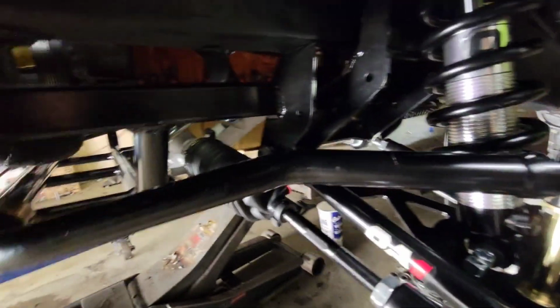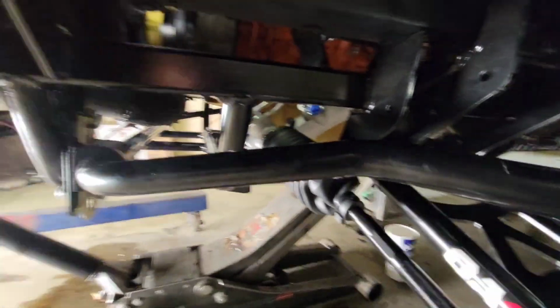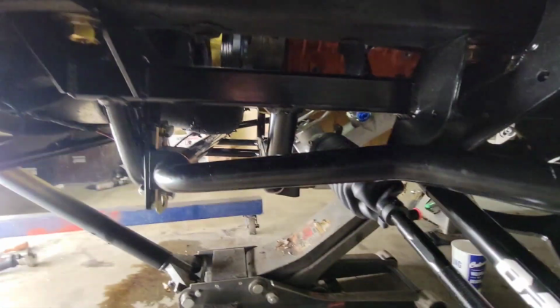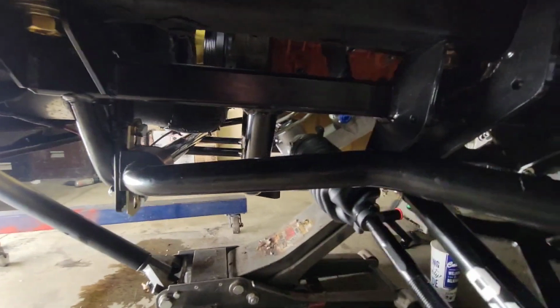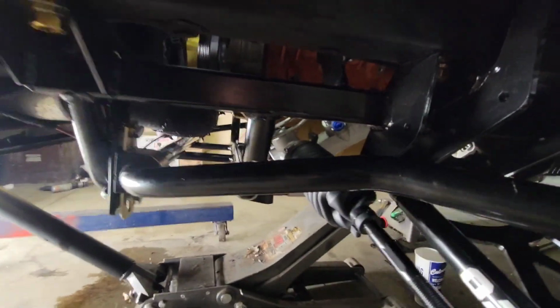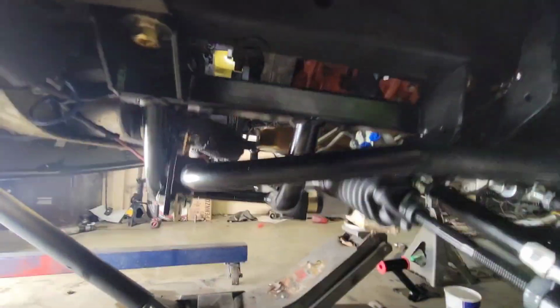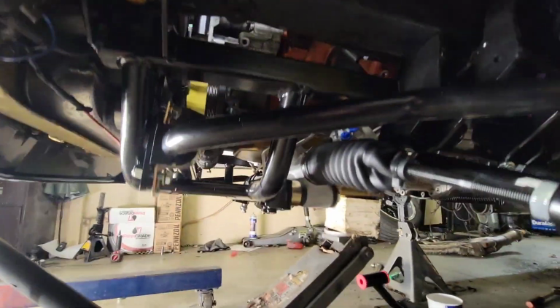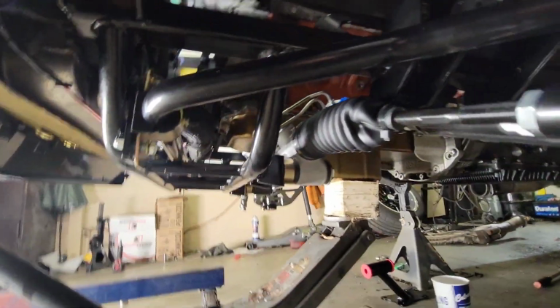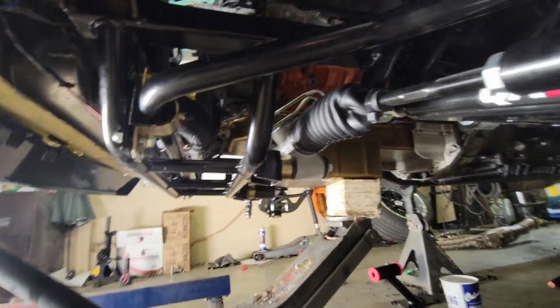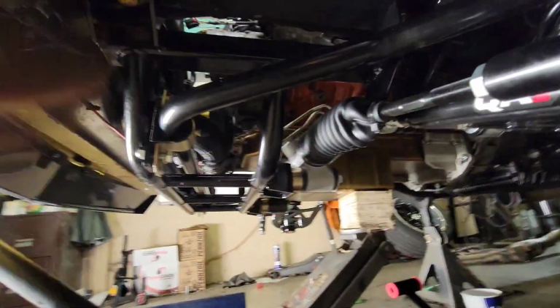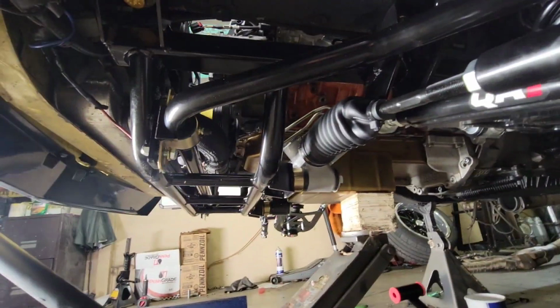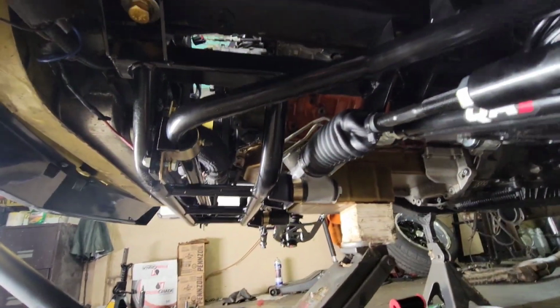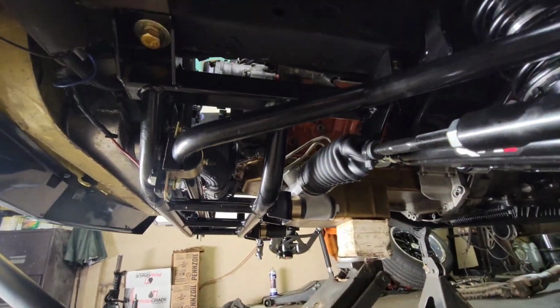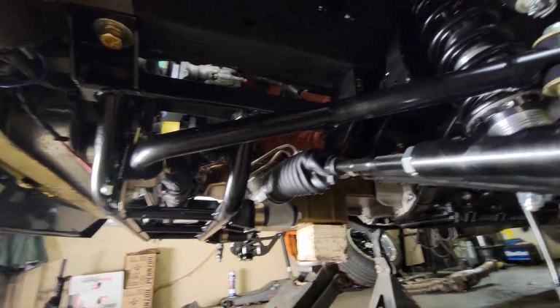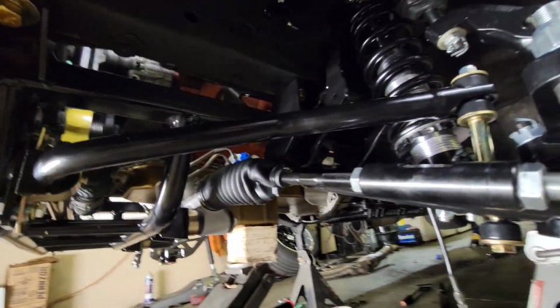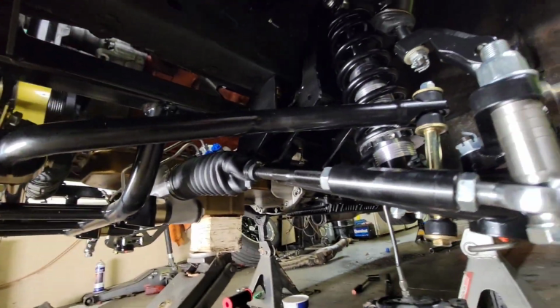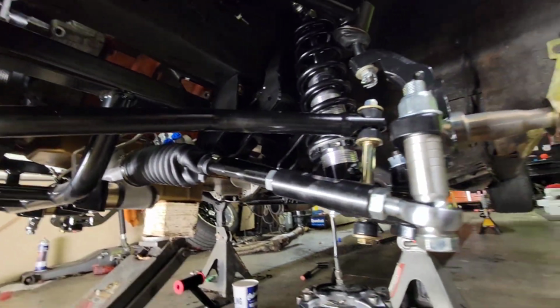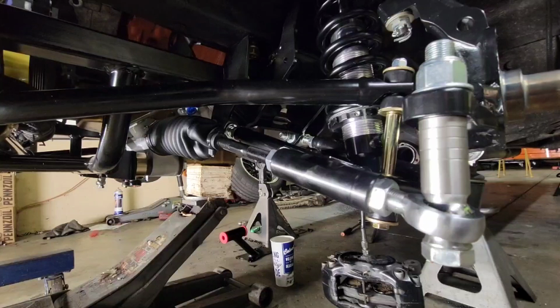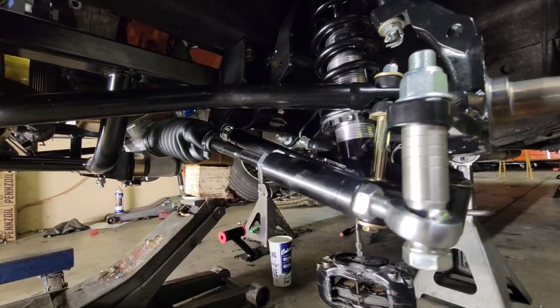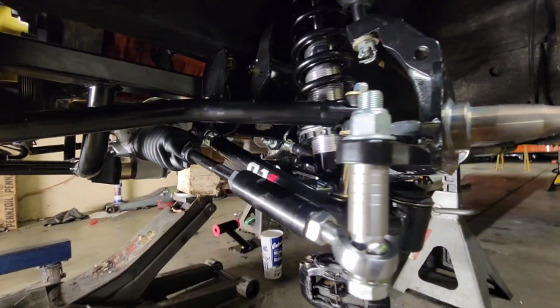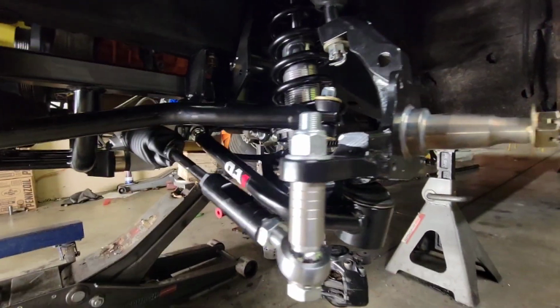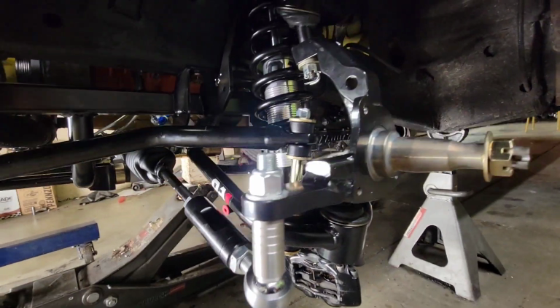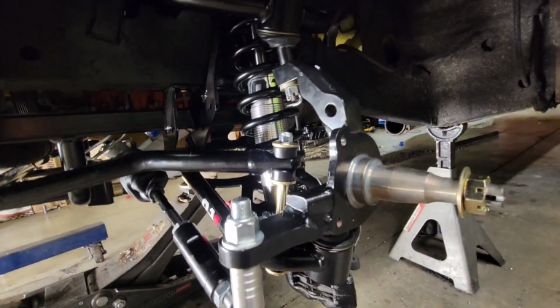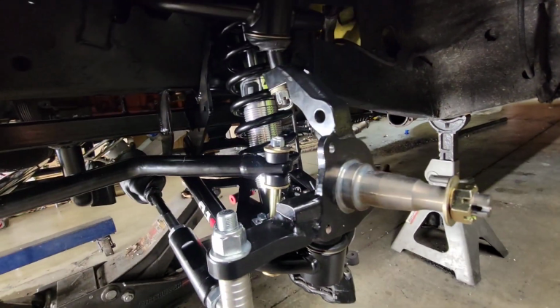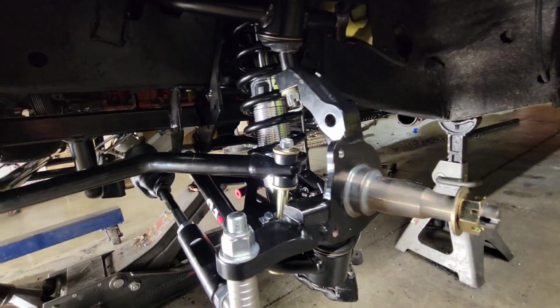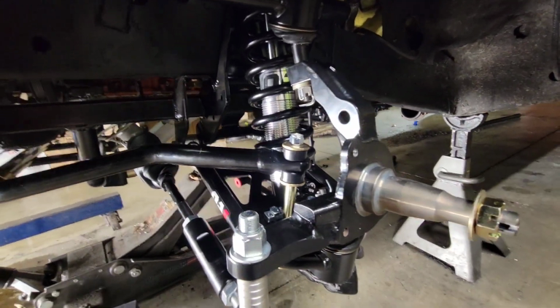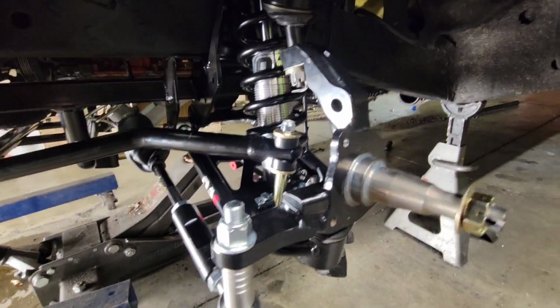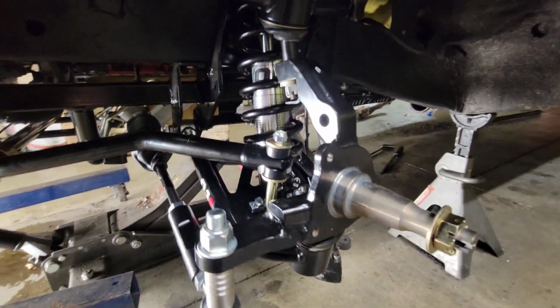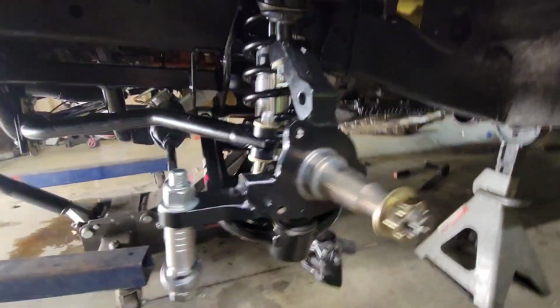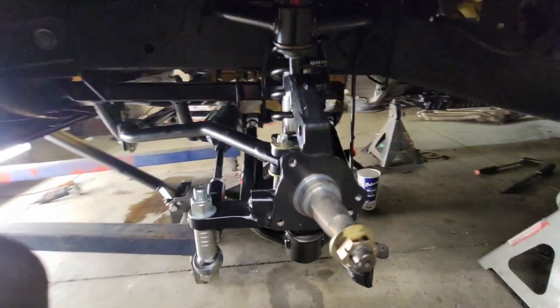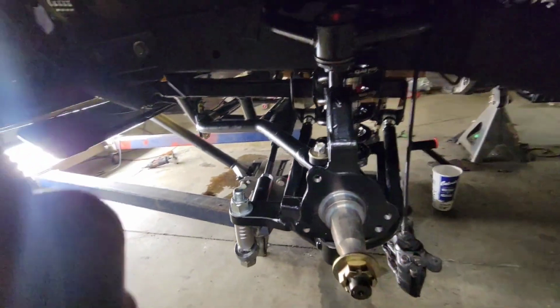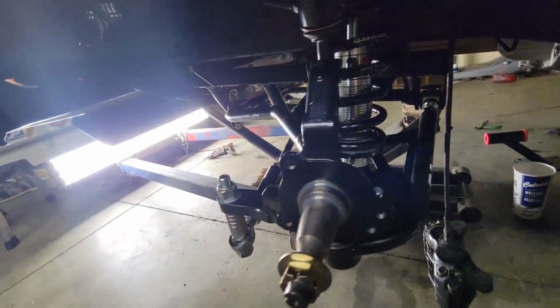We even got the steering rack in. It's pretty easy. Tie rods. You can even see the spindle.